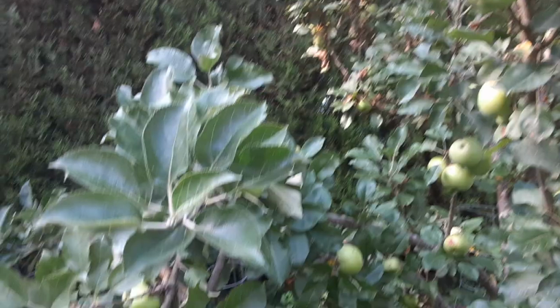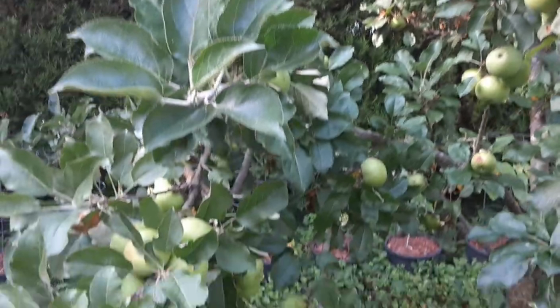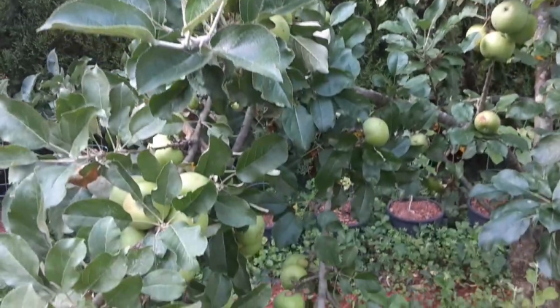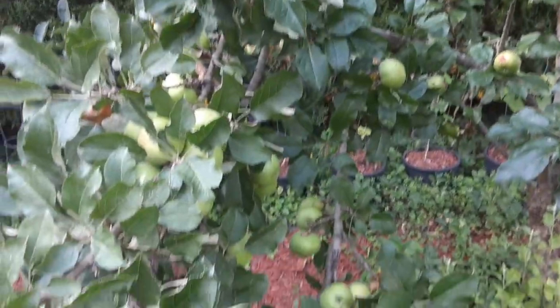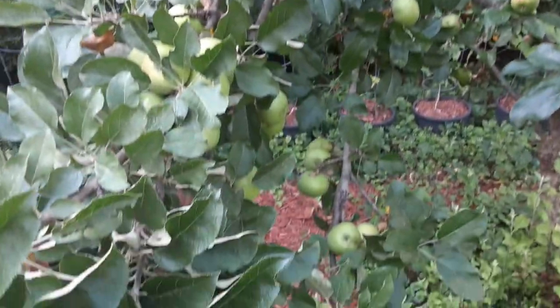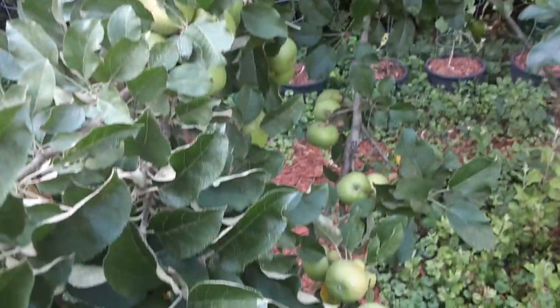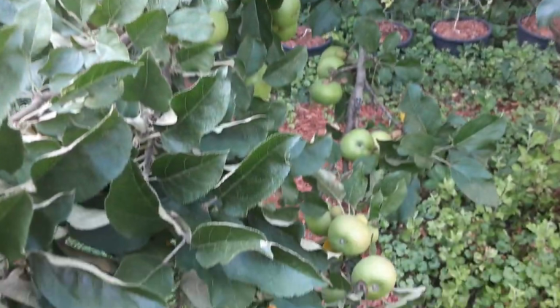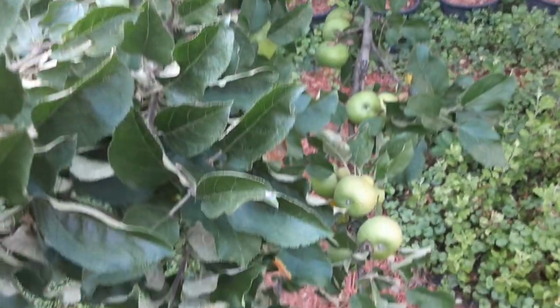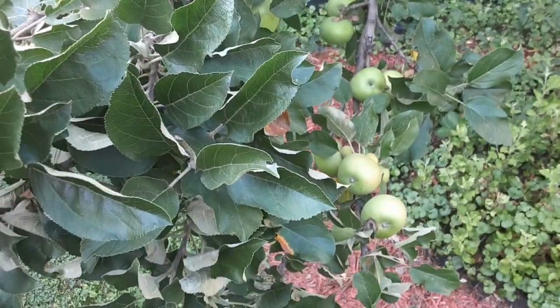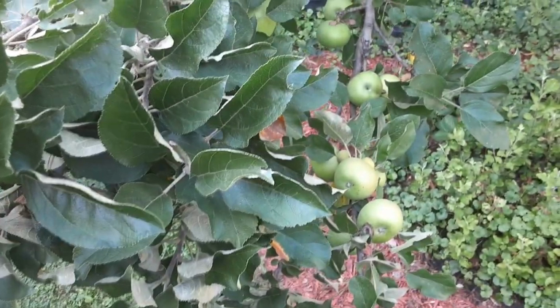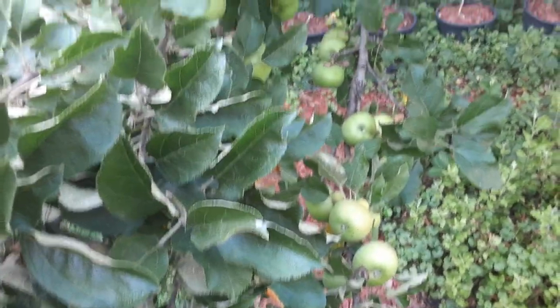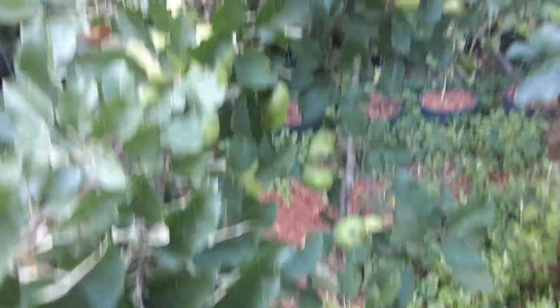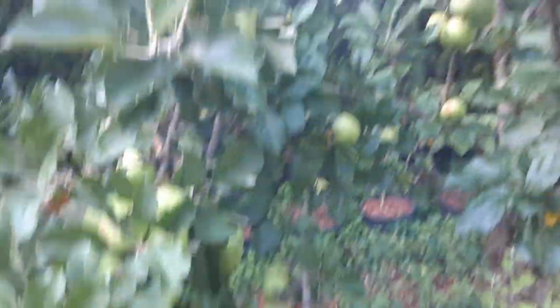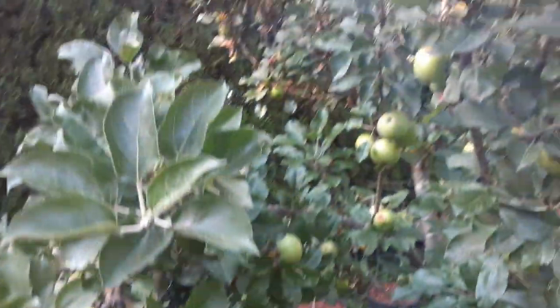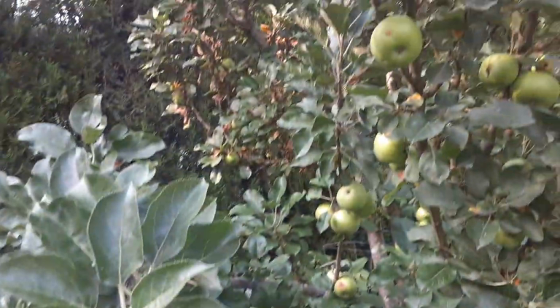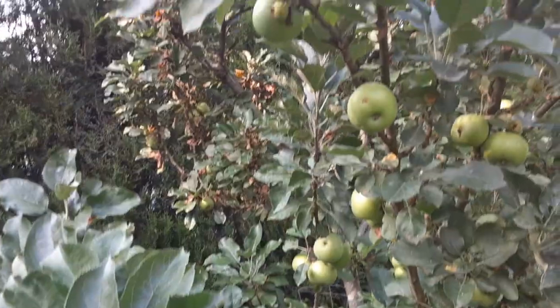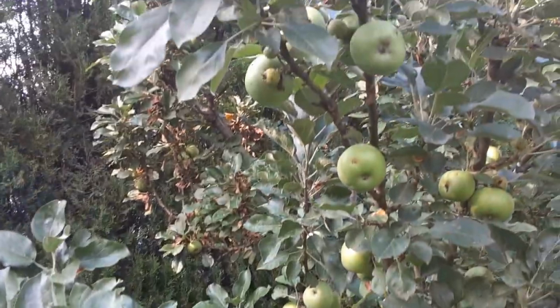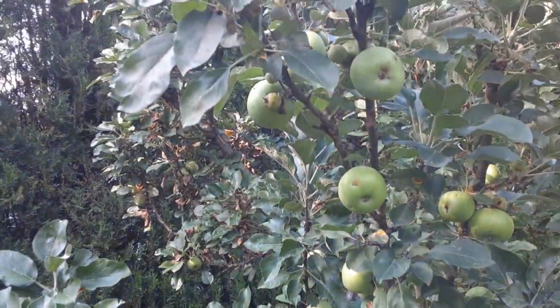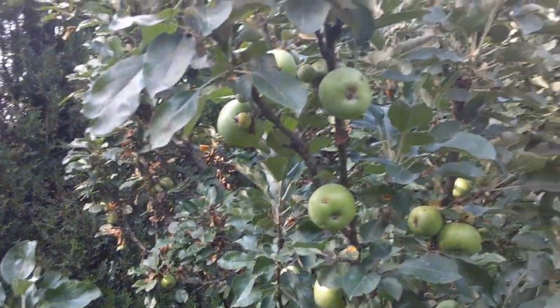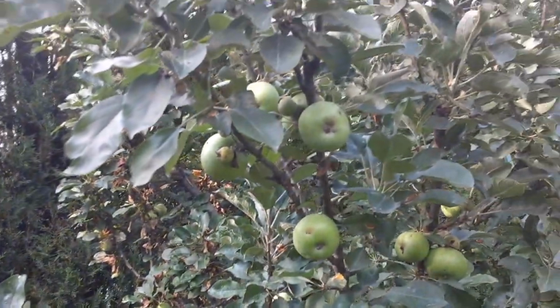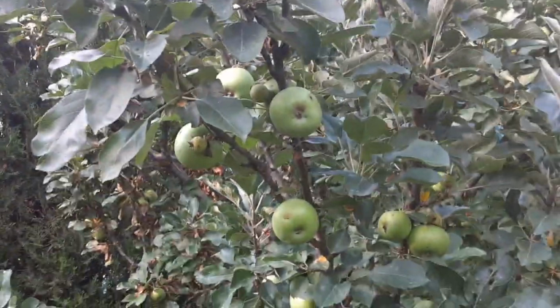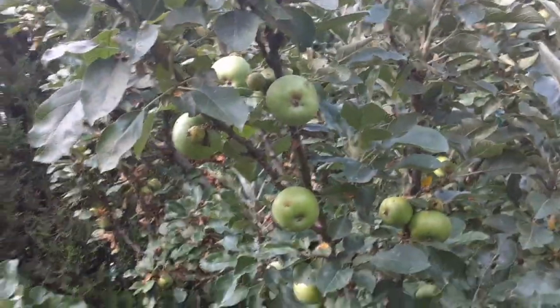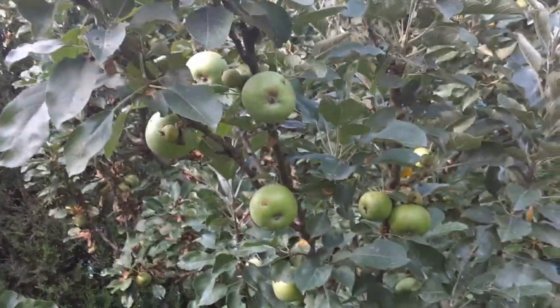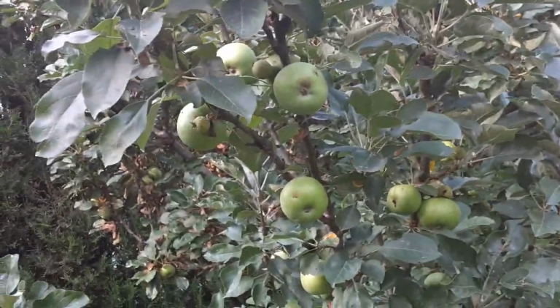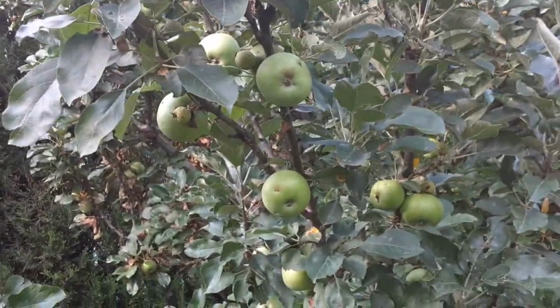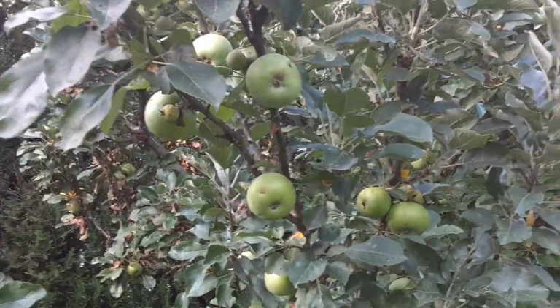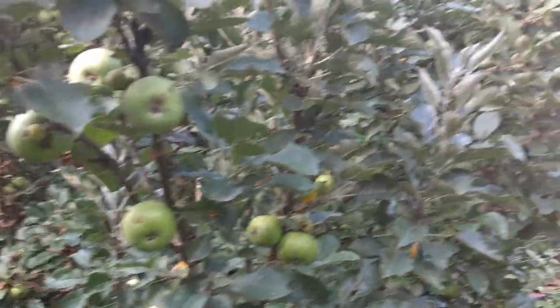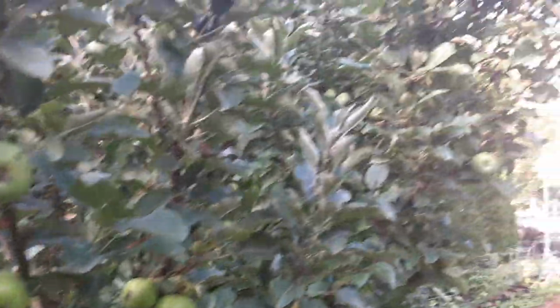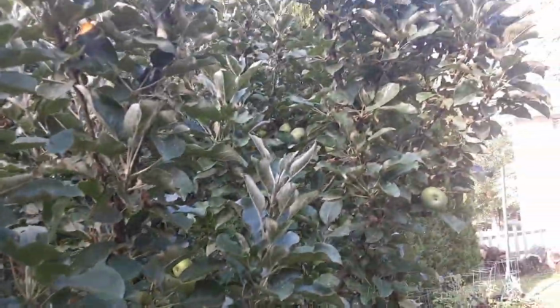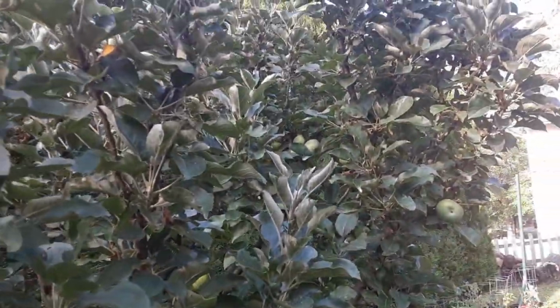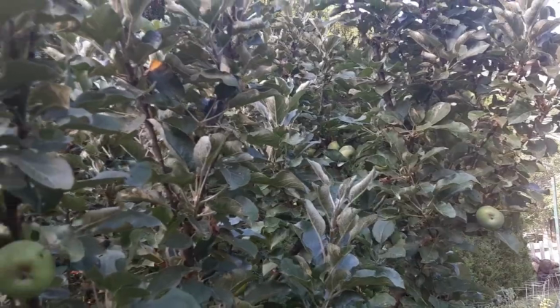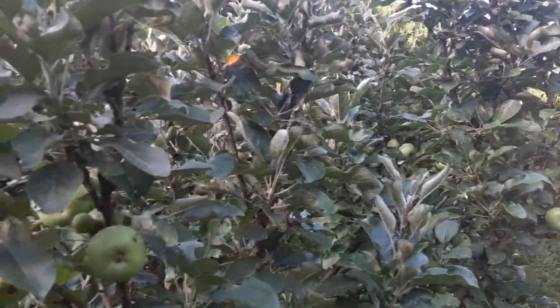Floribunda. They're some good pie apples and they look in pretty good shape too, without using any insecticide or anything.